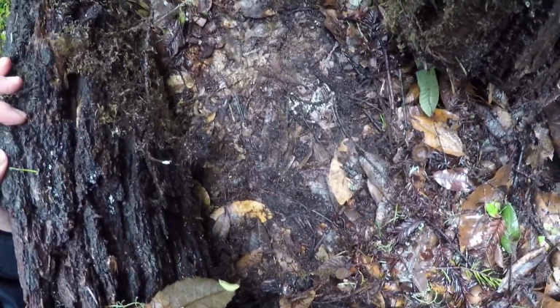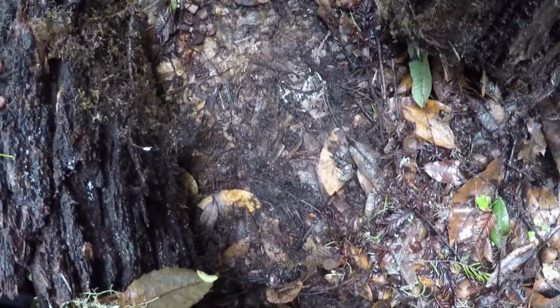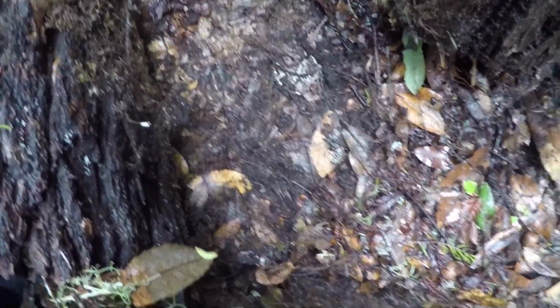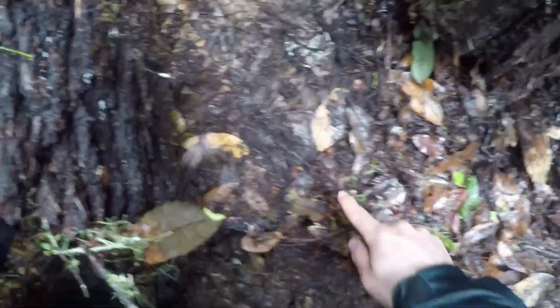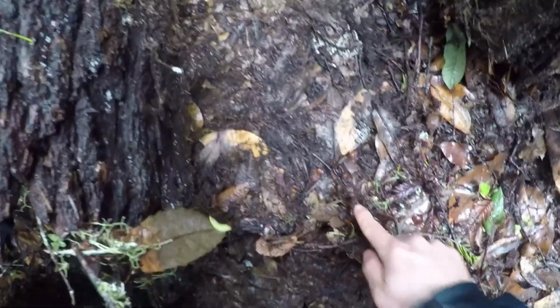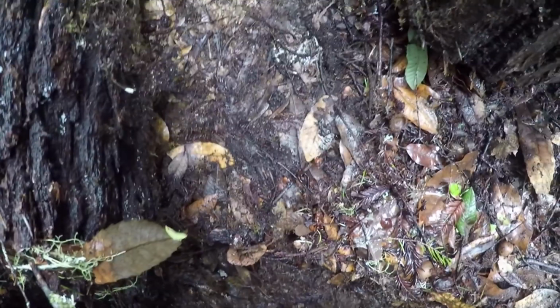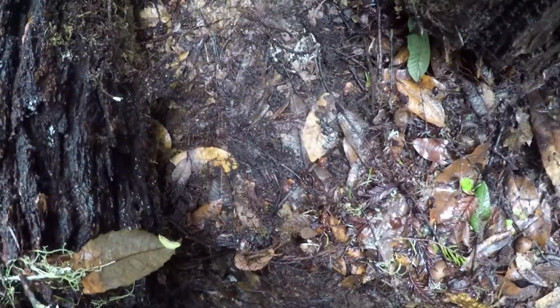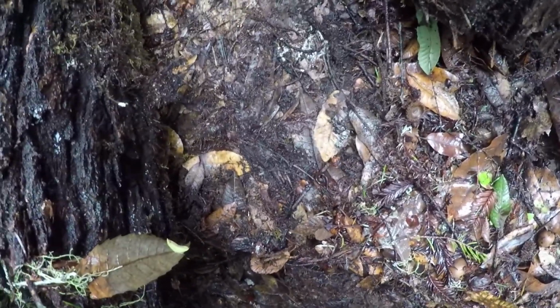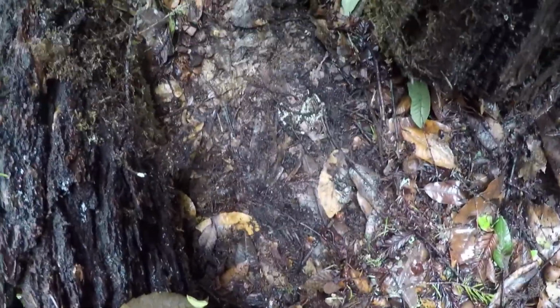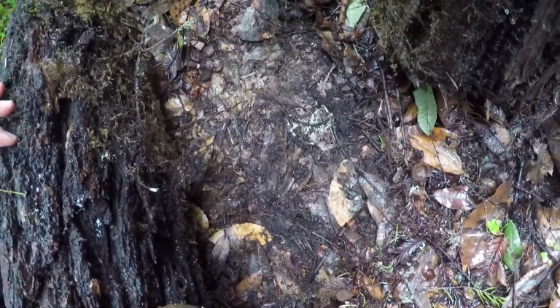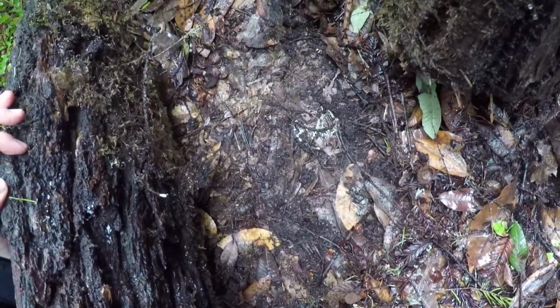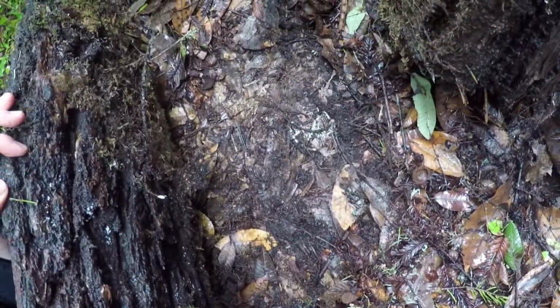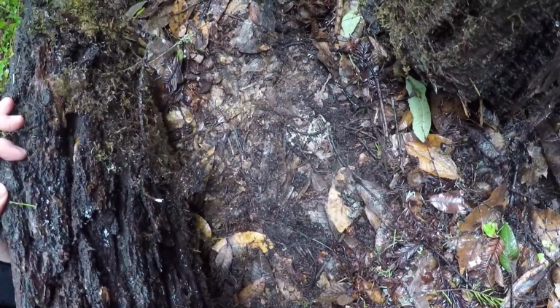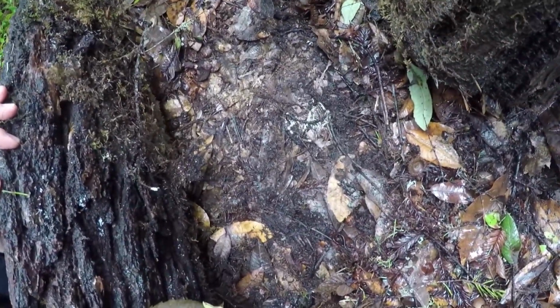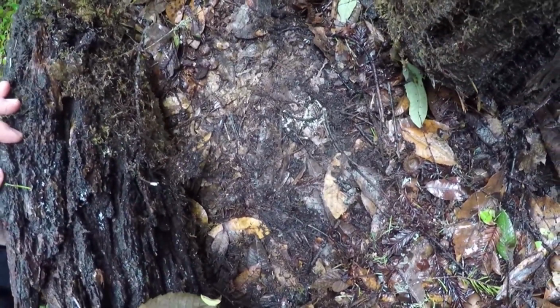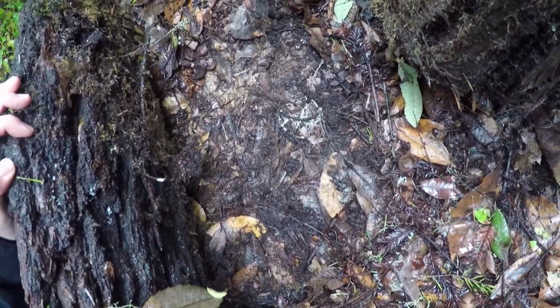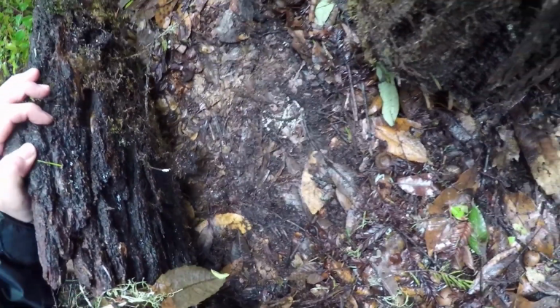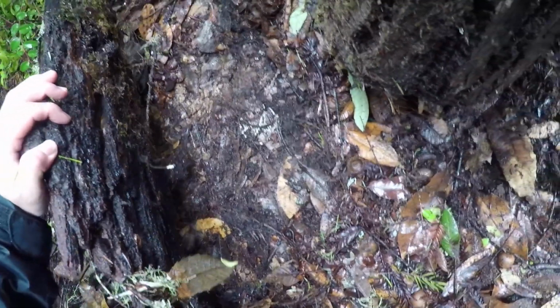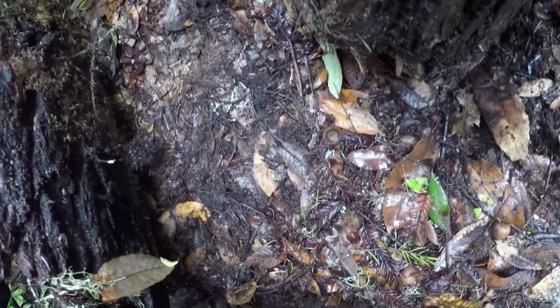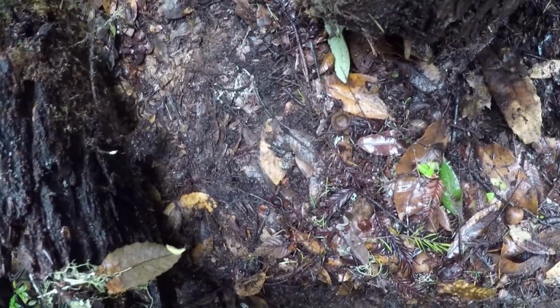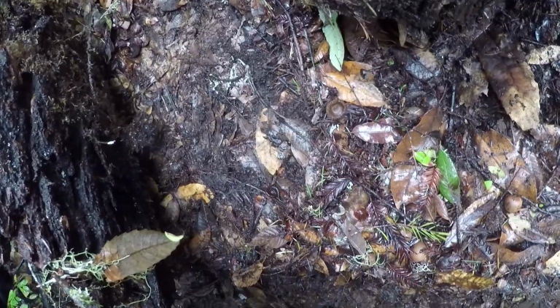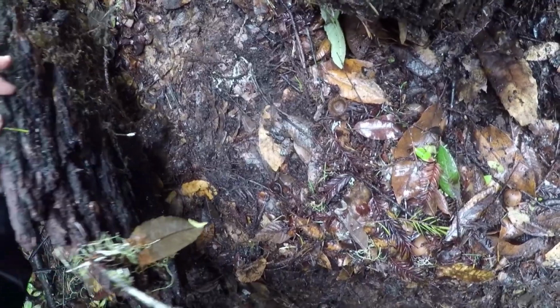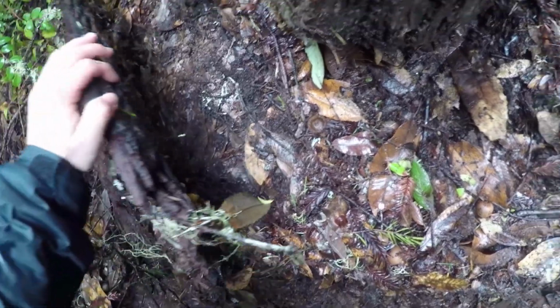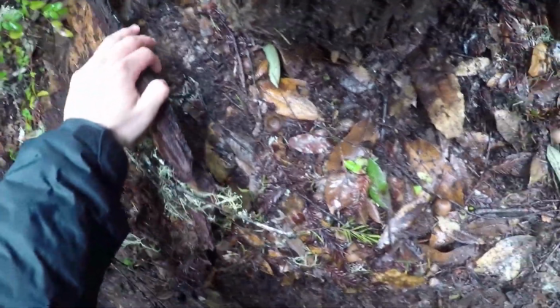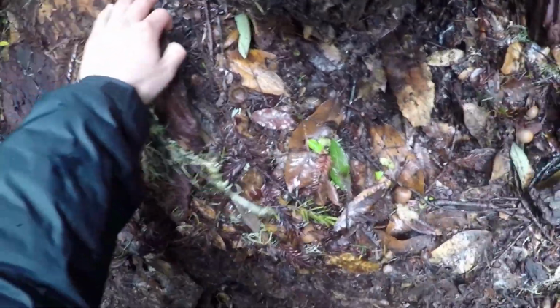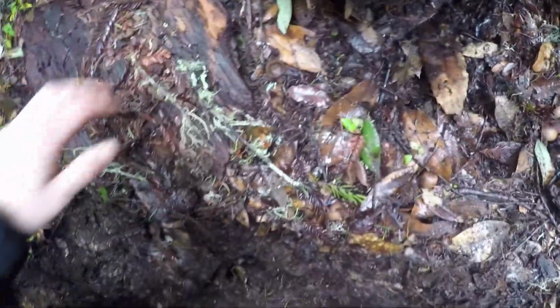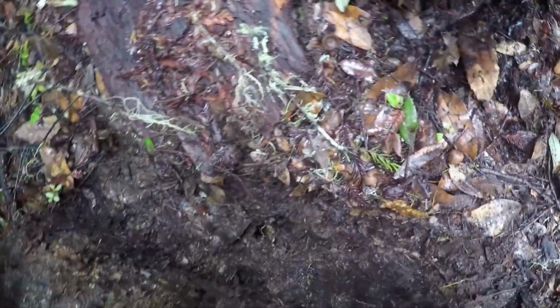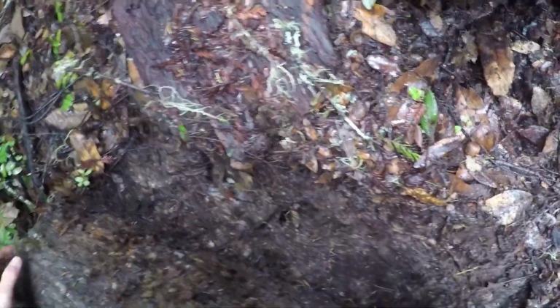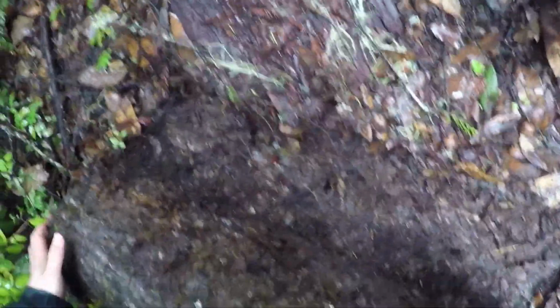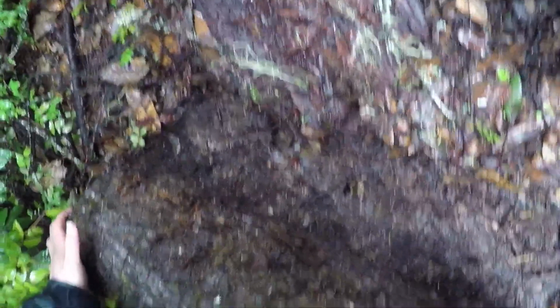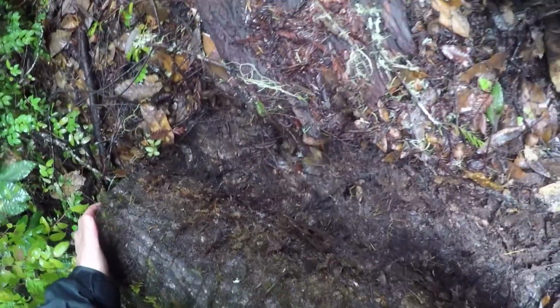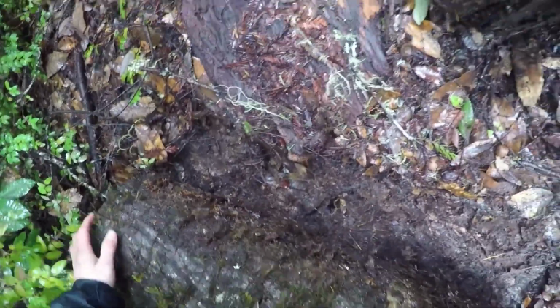Slender salamander. Is this California? Yeah. Is Santa Cruz not a slender salamander thing? I don't think so. There's like a bunch of tiny little...